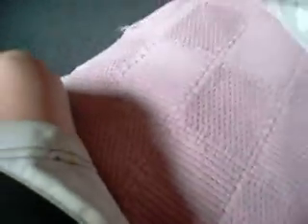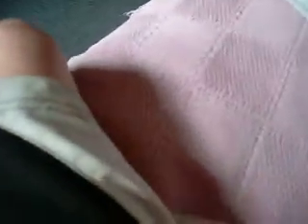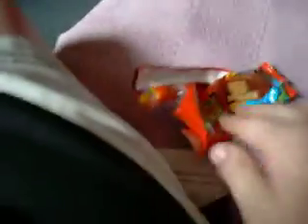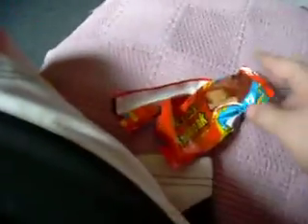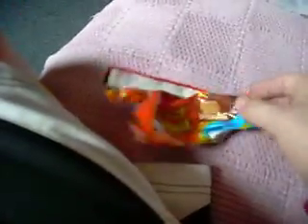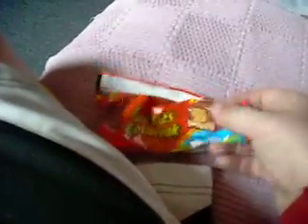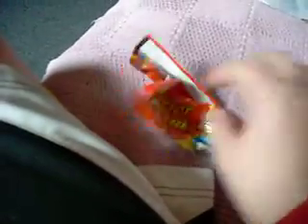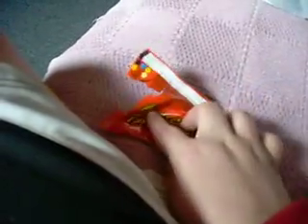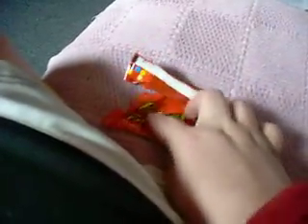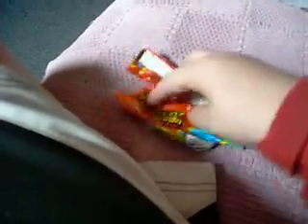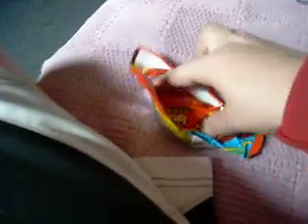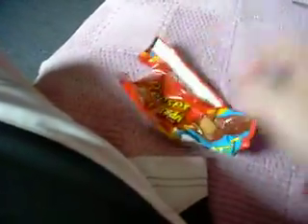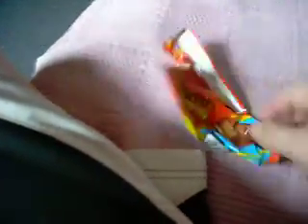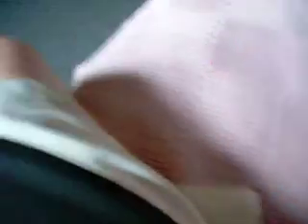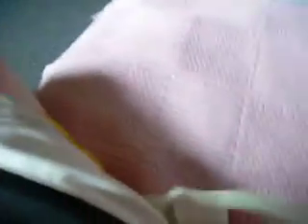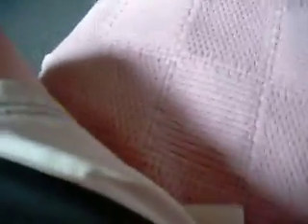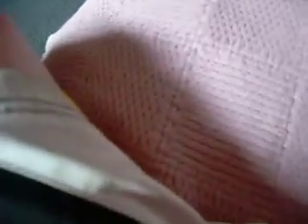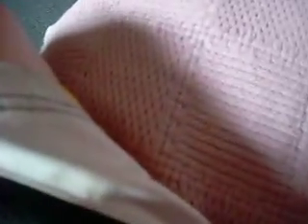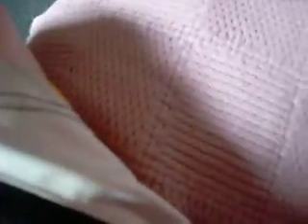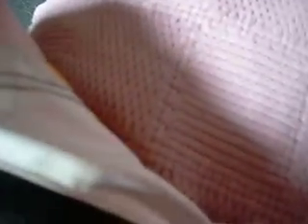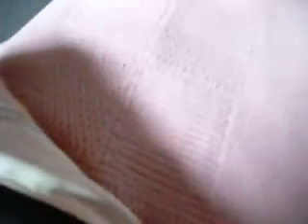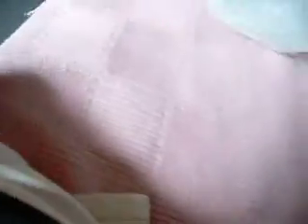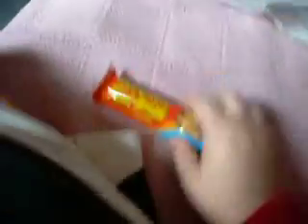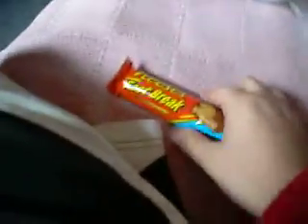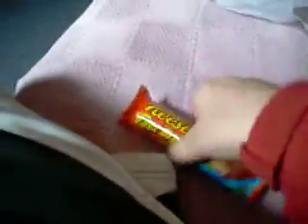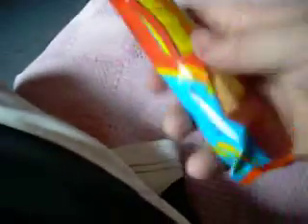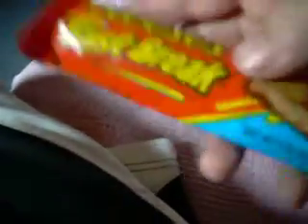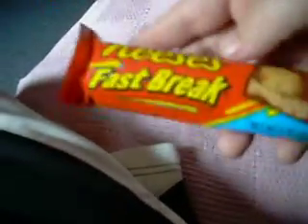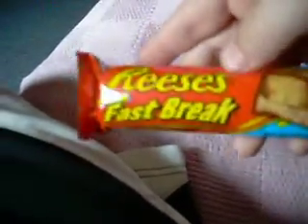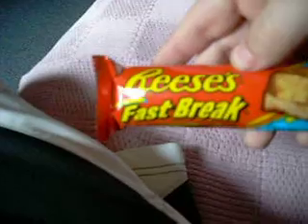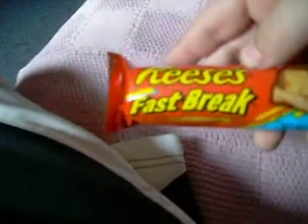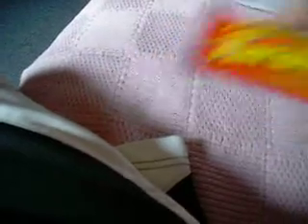I got this Fastbreak bar, but I already ate it — I love them so much. I got another Fastbreak bar and I didn't eat this one yet. Reese's Fastbreak.